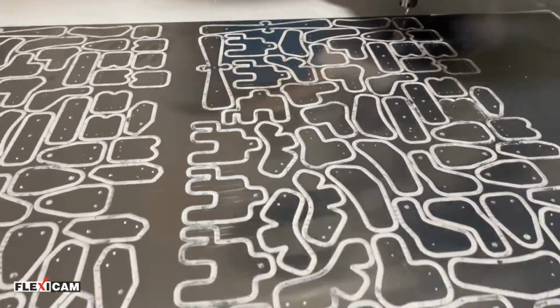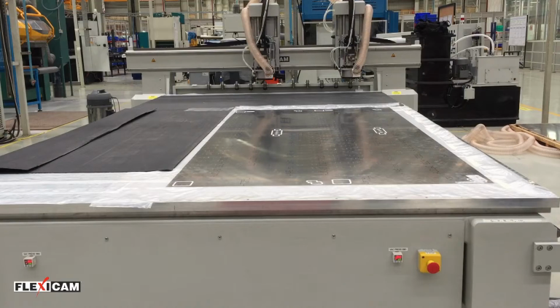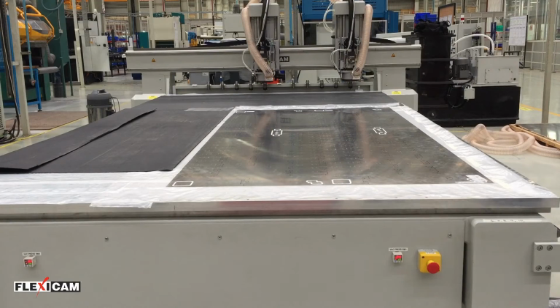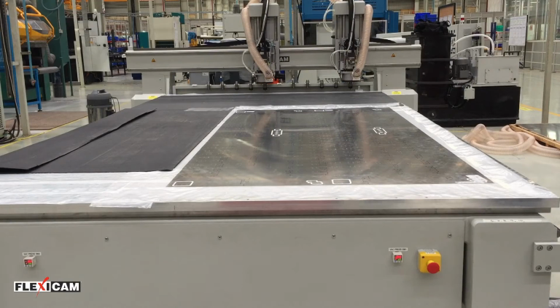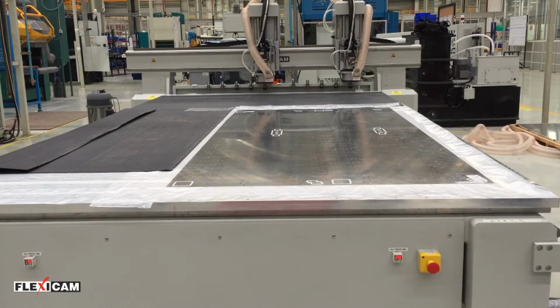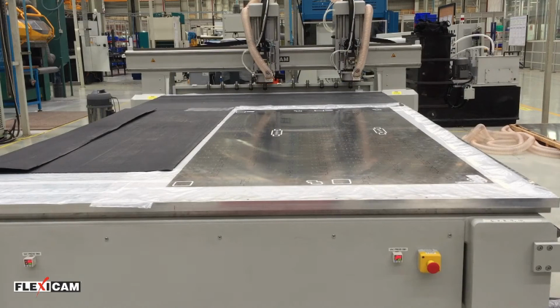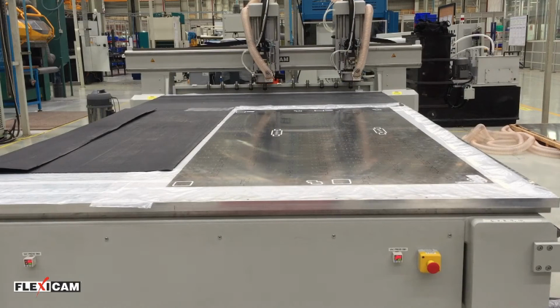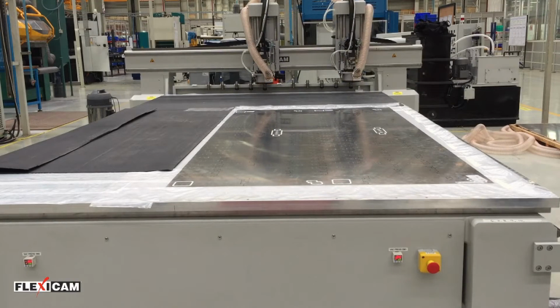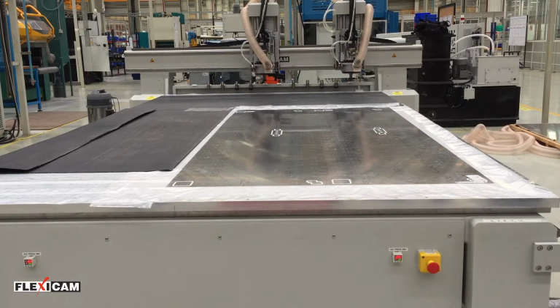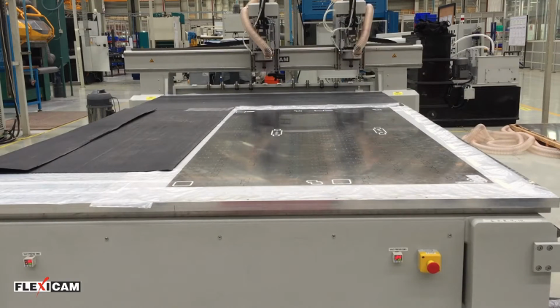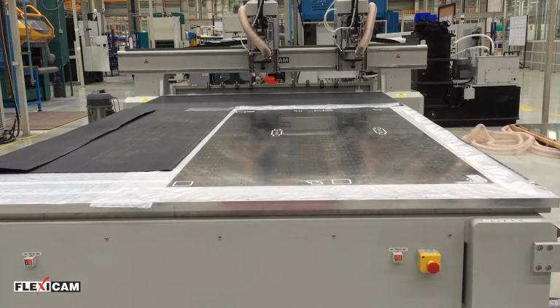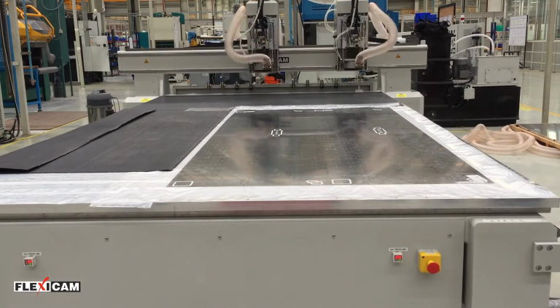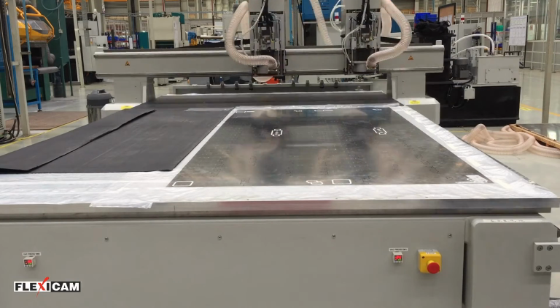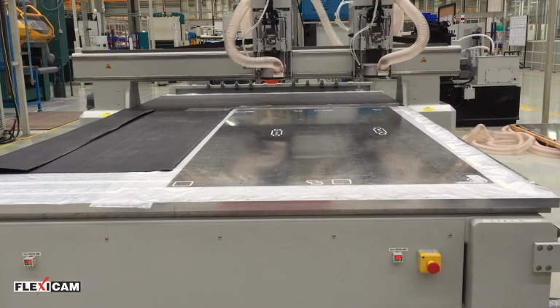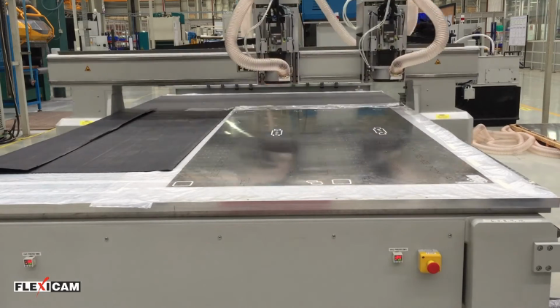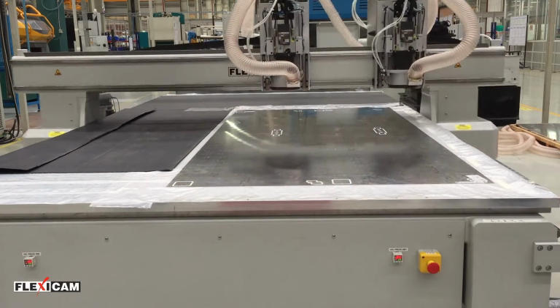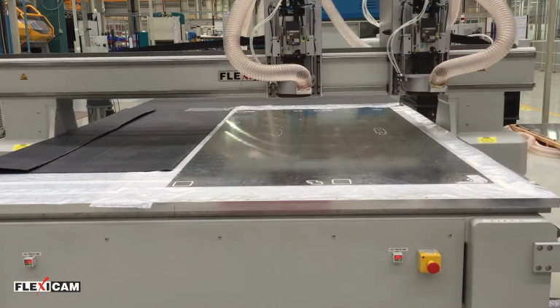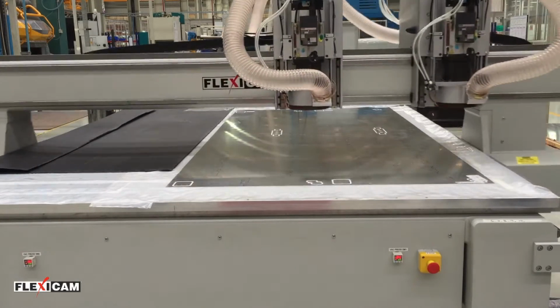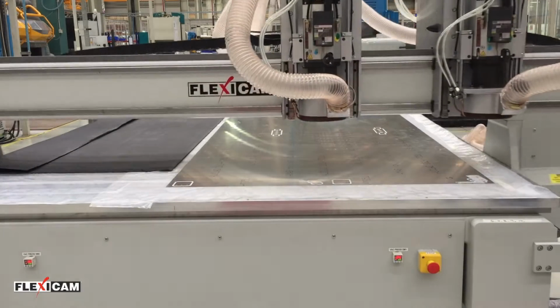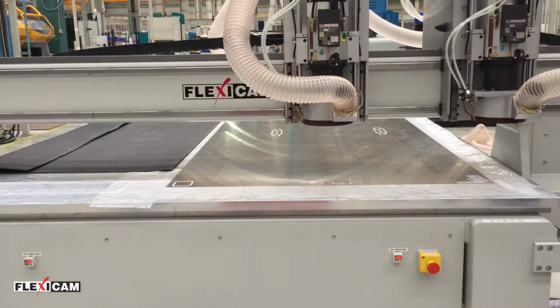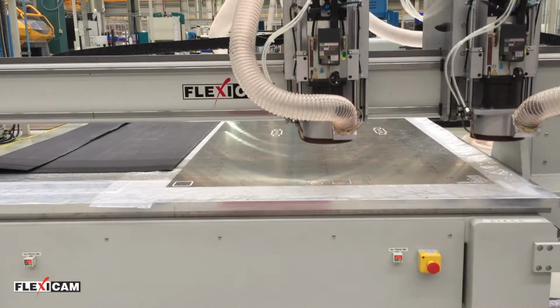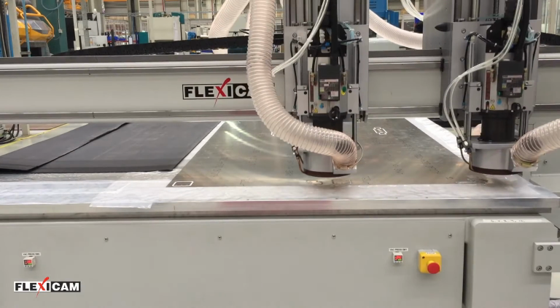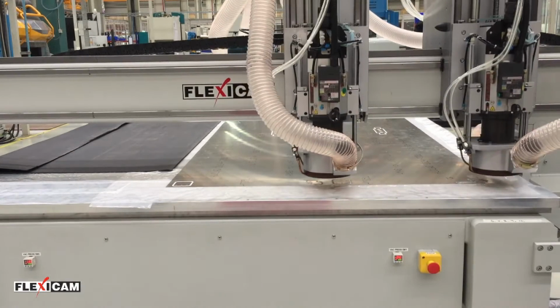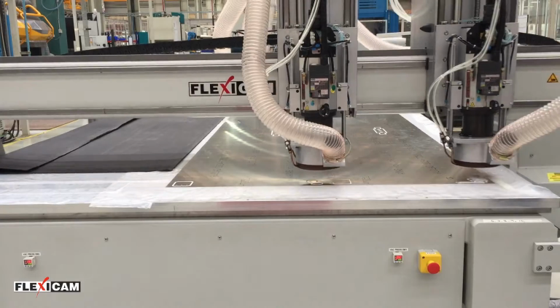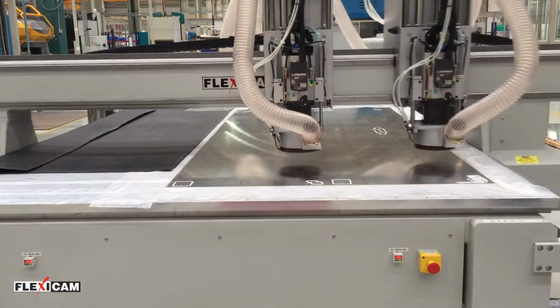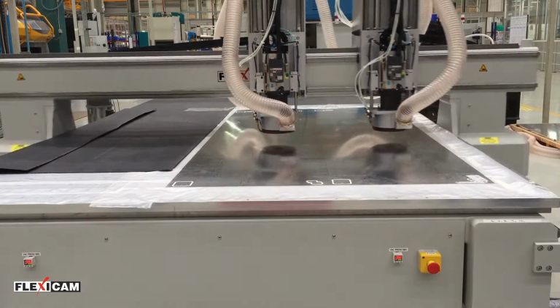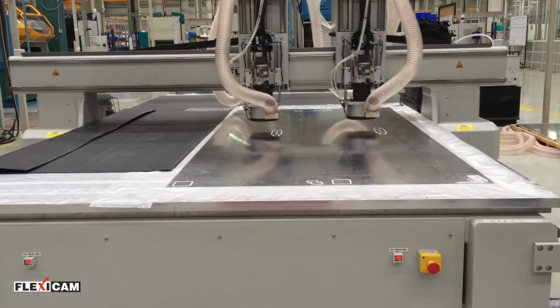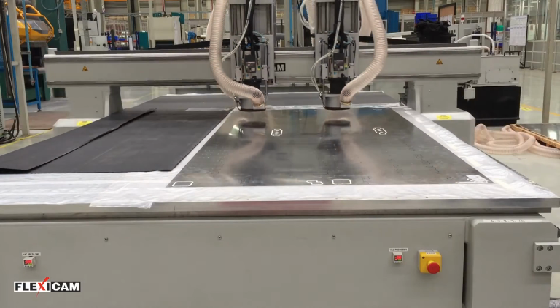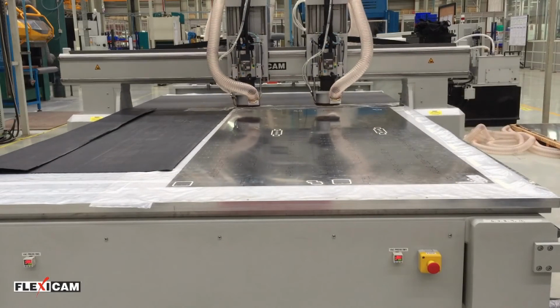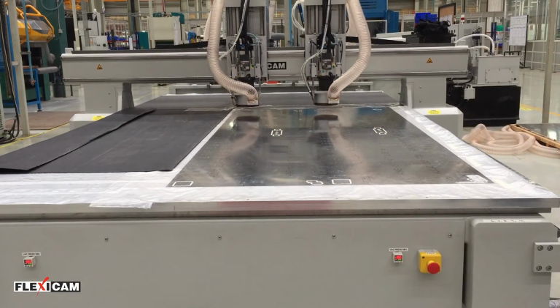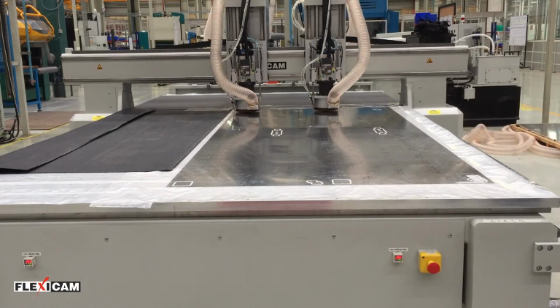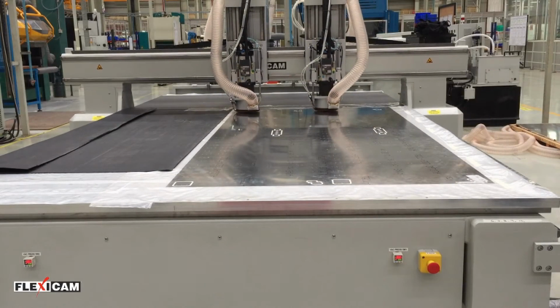Since the limiting factor is no longer the fixturing of the workpieces, Vilmill allows a much higher feed rate, even for small and delicate parts.